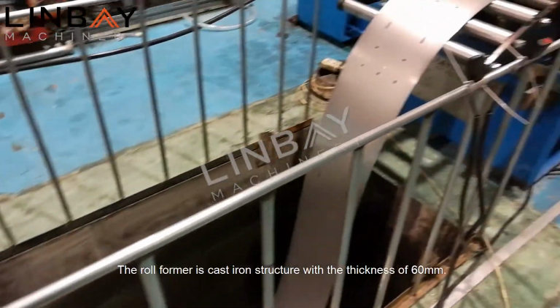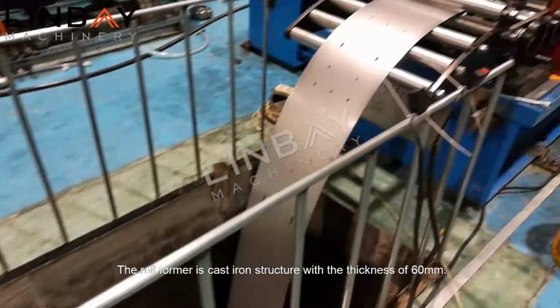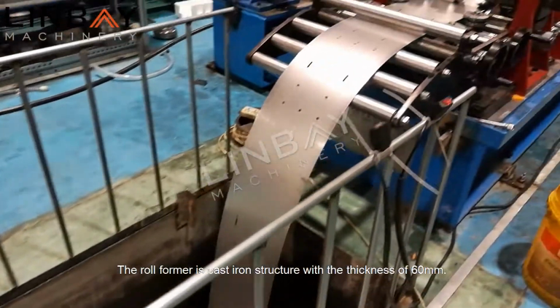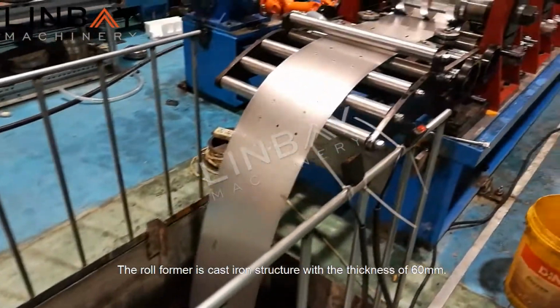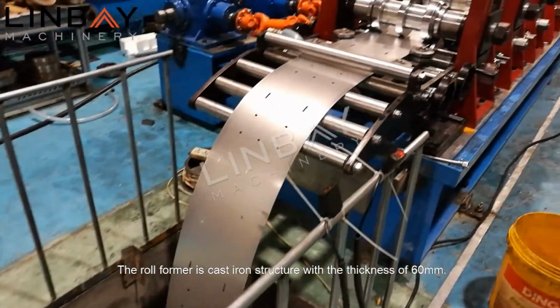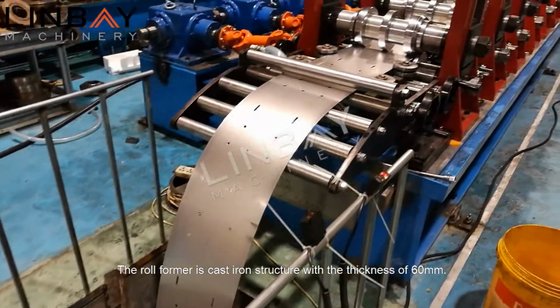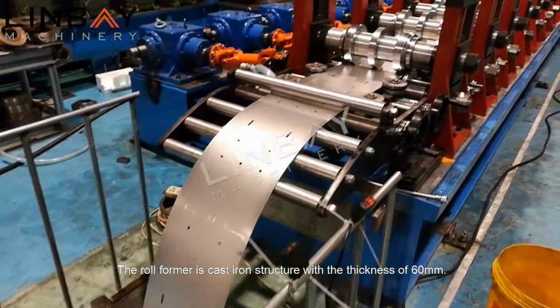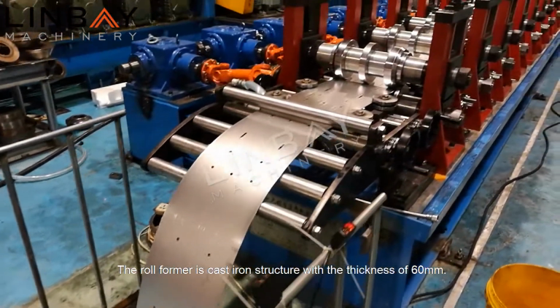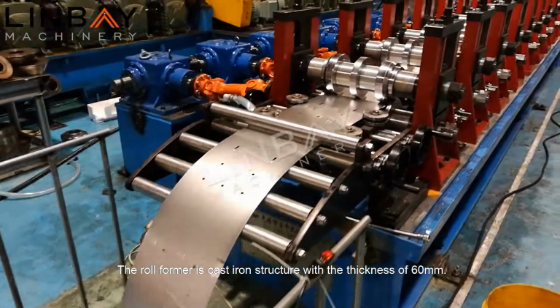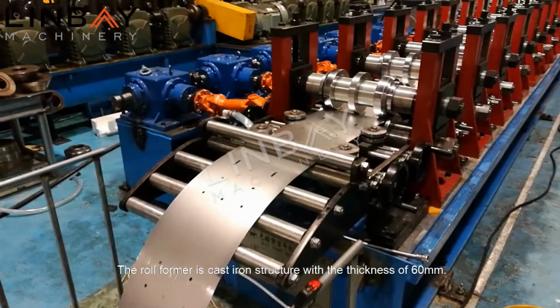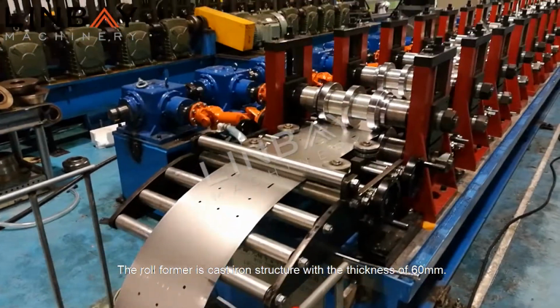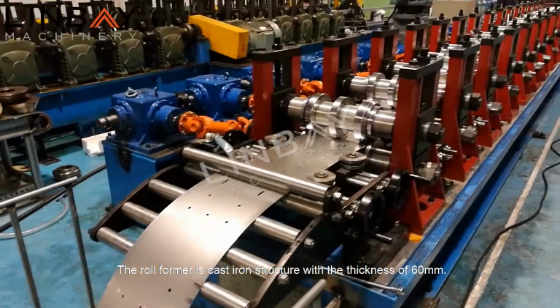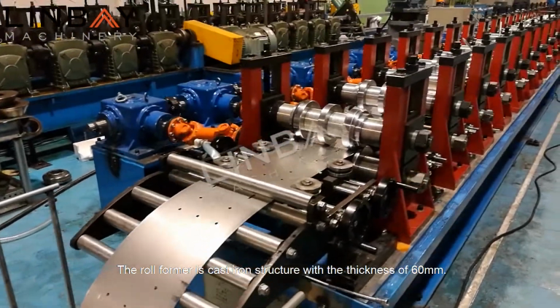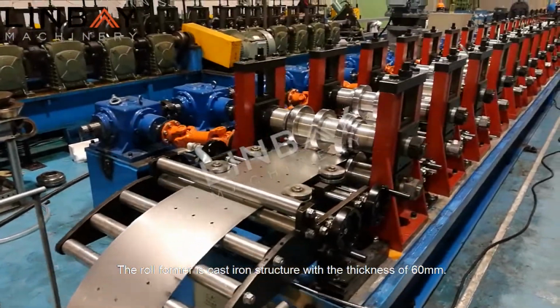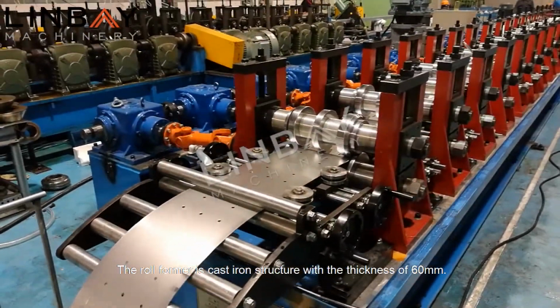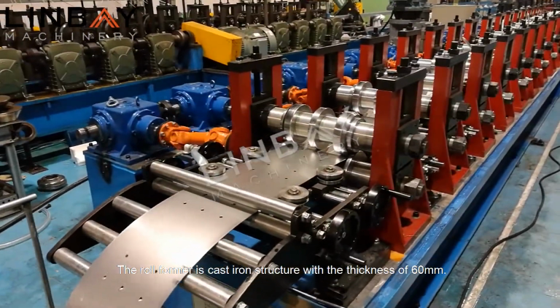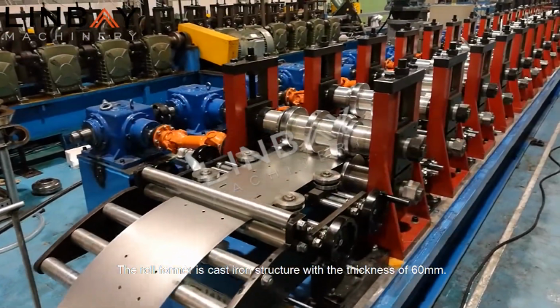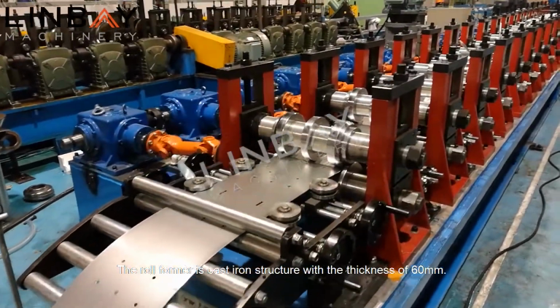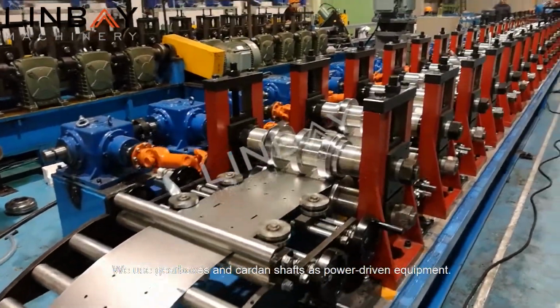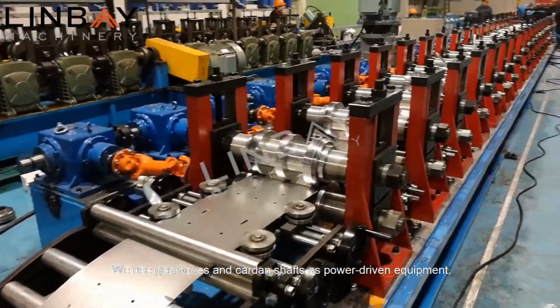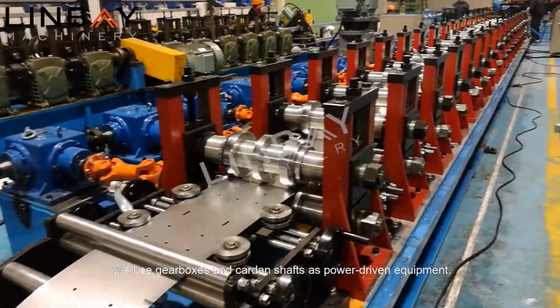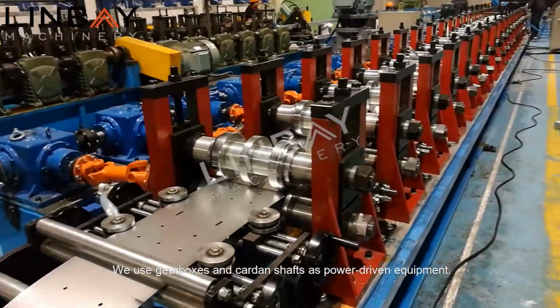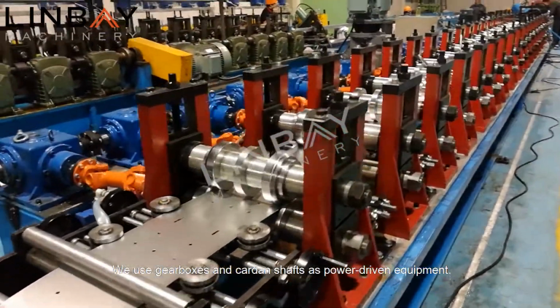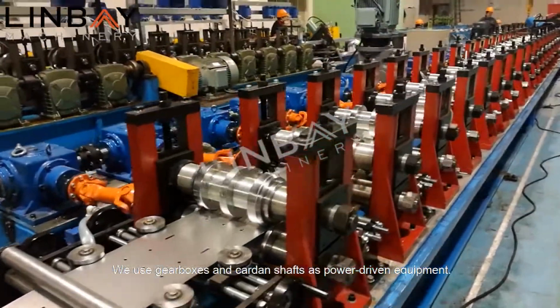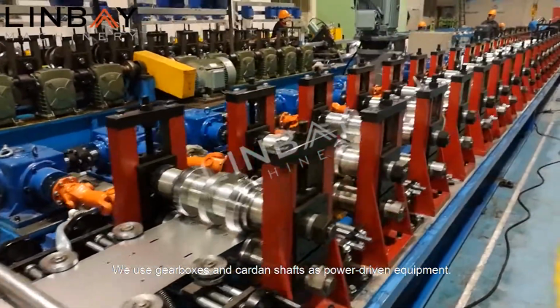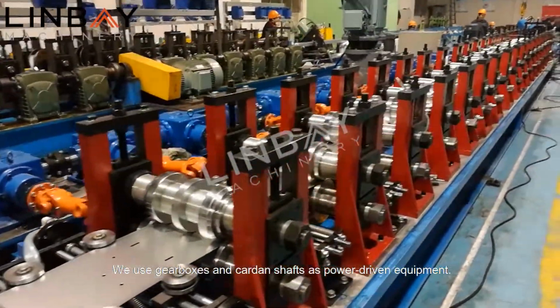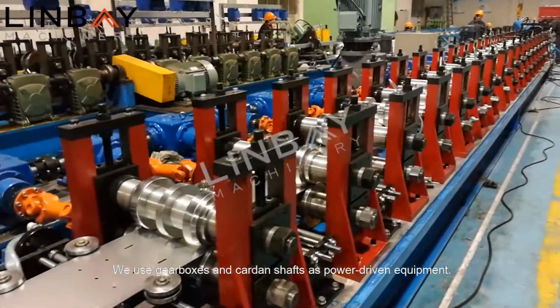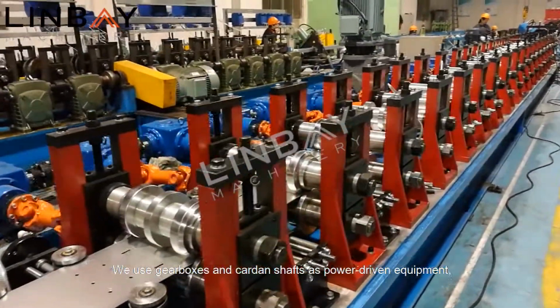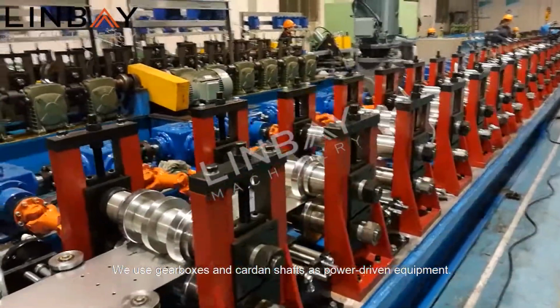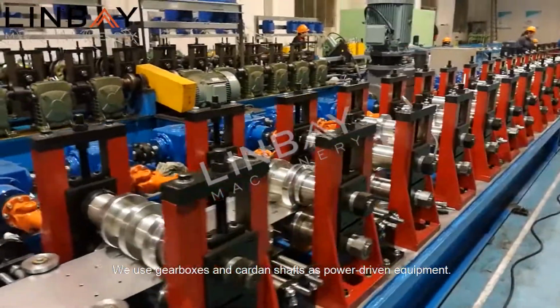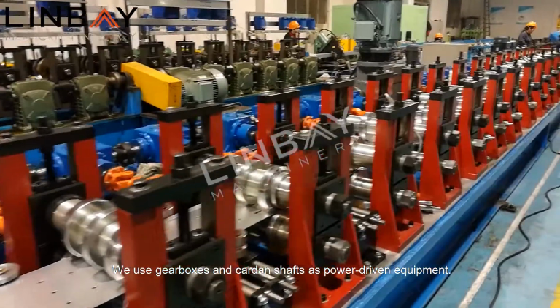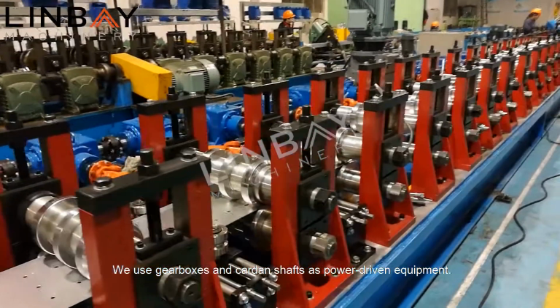The roll-former is a cast-iron structure with a thickness of 16 mm. We use gearboxes and cardan shafts as power-driven equipment.